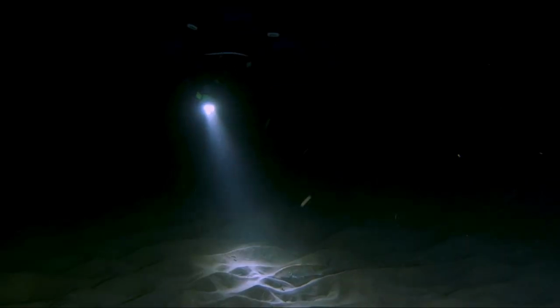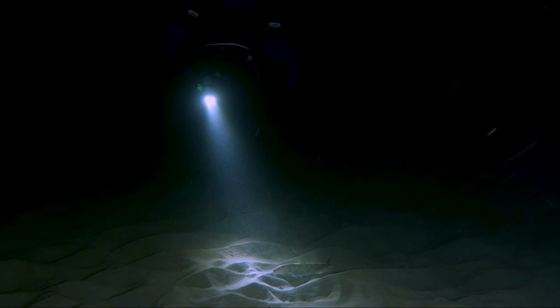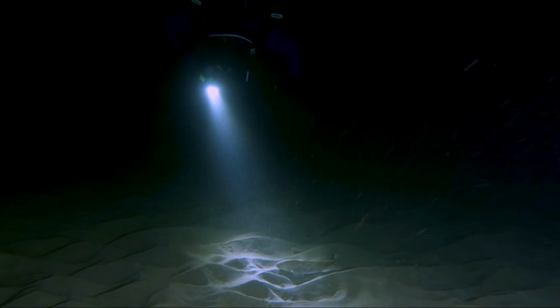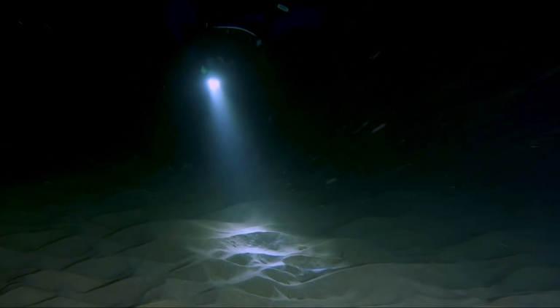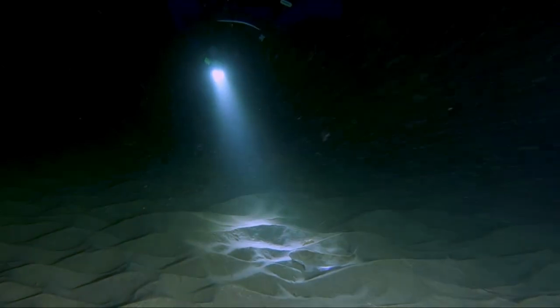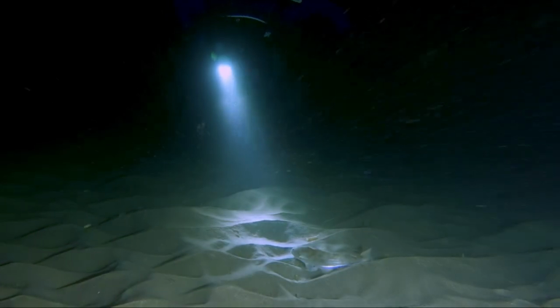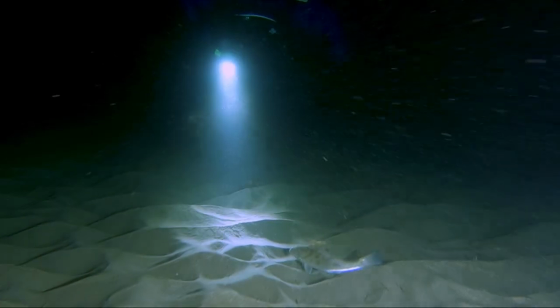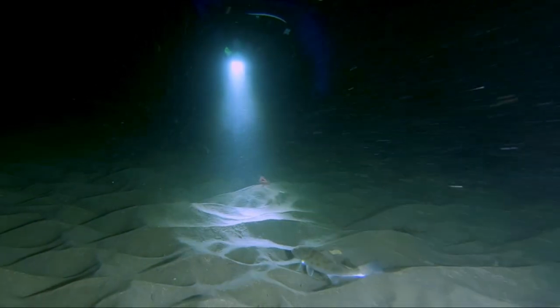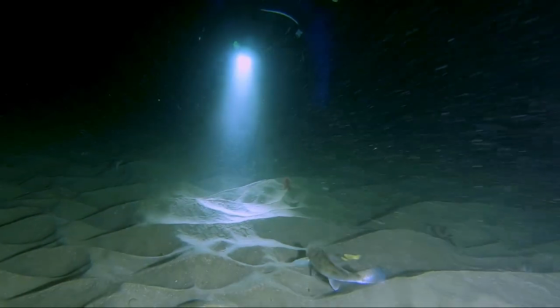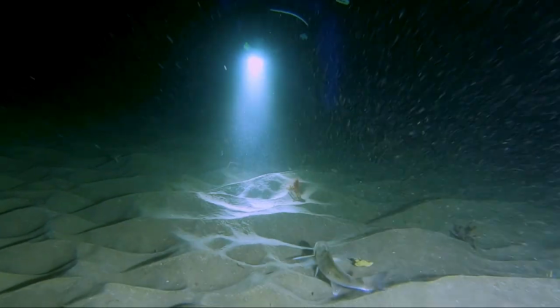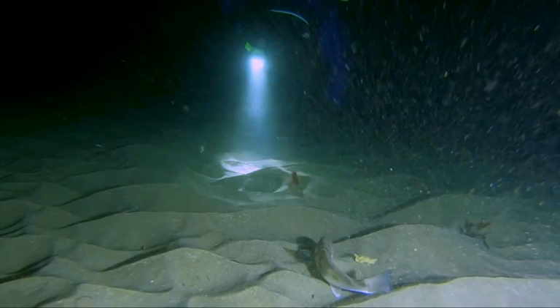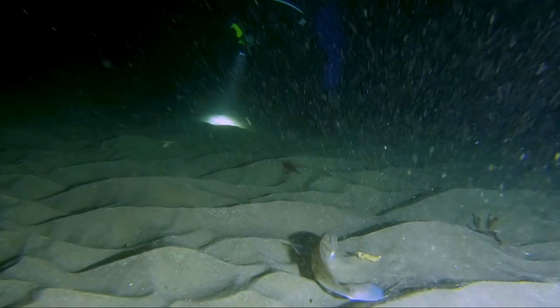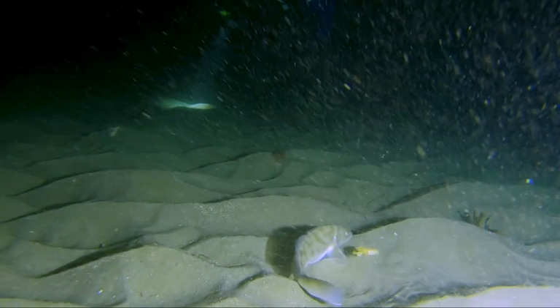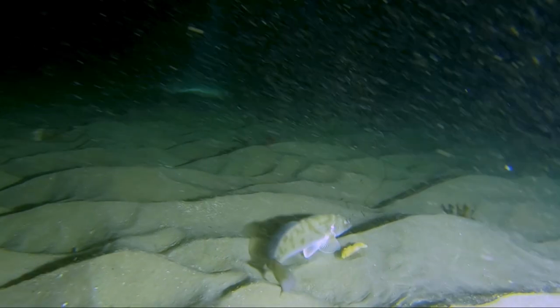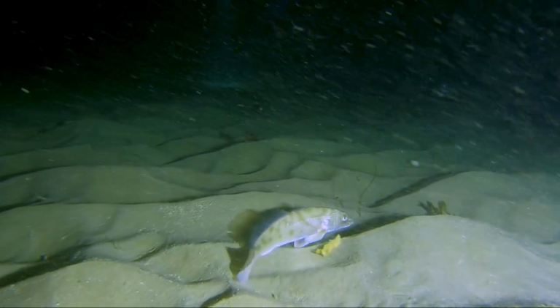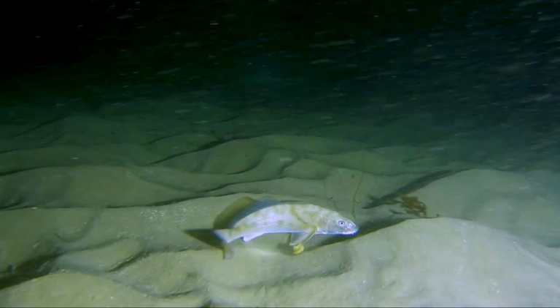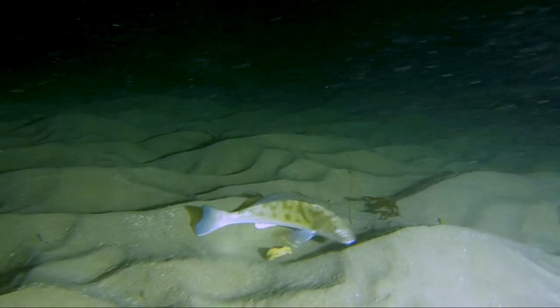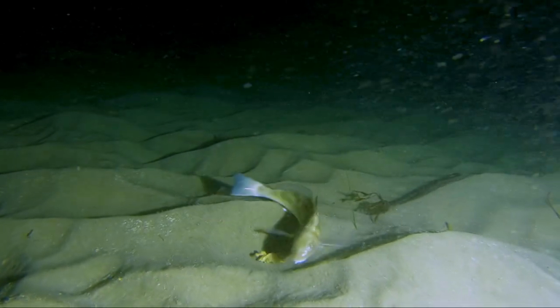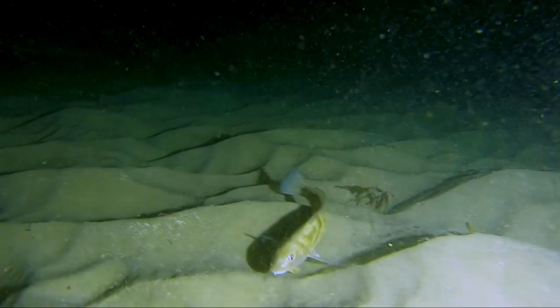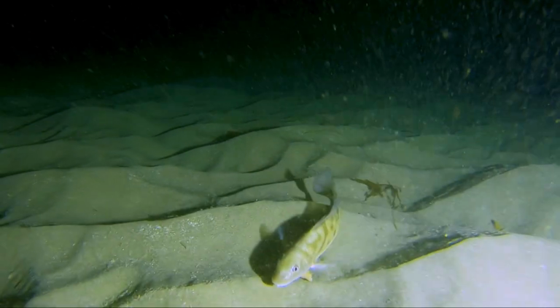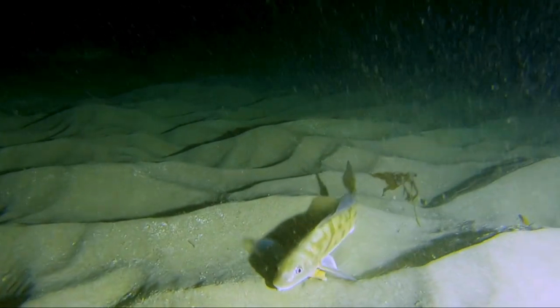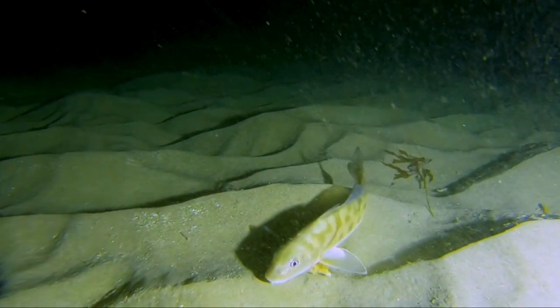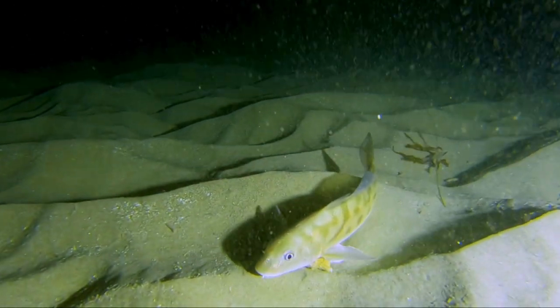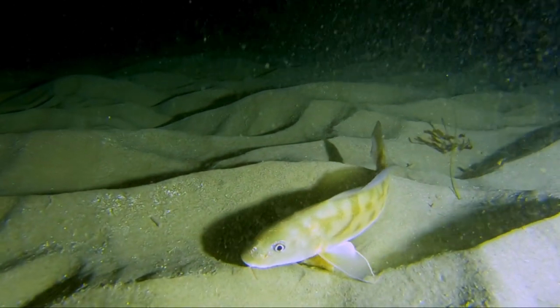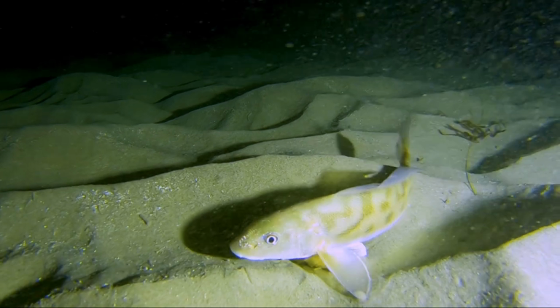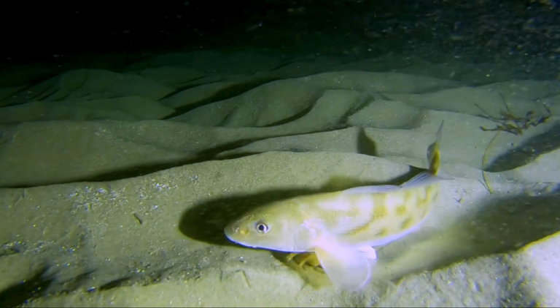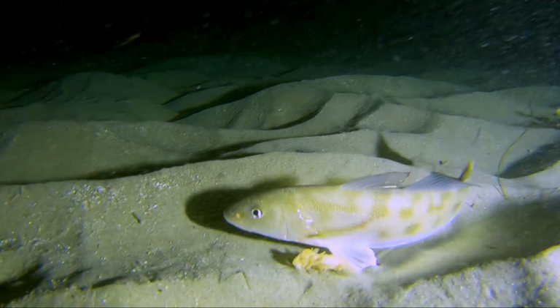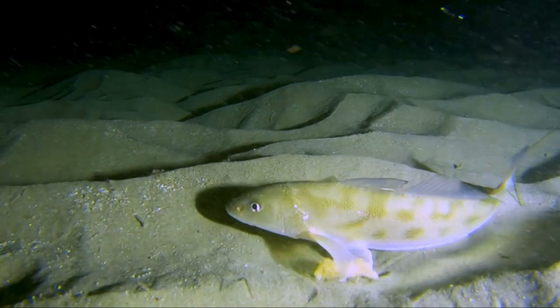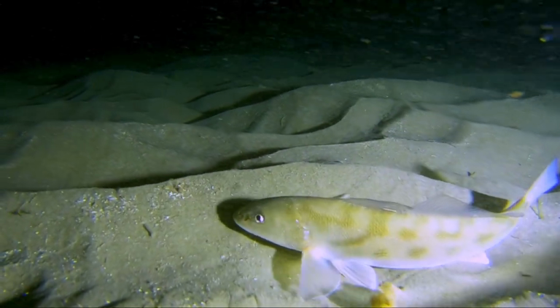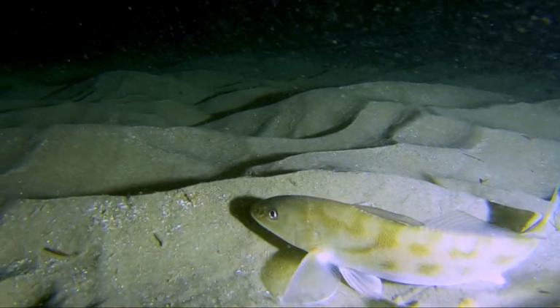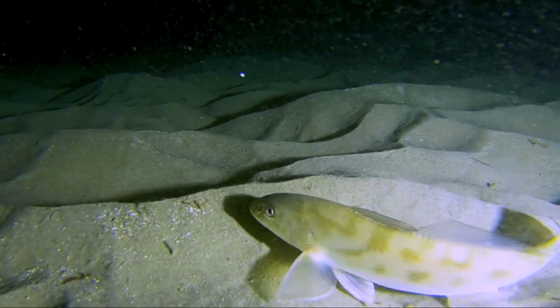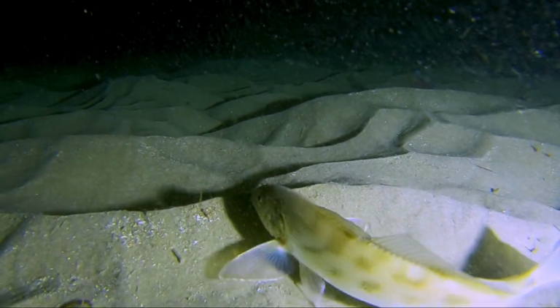[Brian]: 'Hey Phil, come check out this white croaker.' We often have to swim across sections of sand, but there are interesting things to see out here. White croakers hunt a variety of prey including fish, squid, shrimp, octopus, worms, small crabs, clams, and other items.